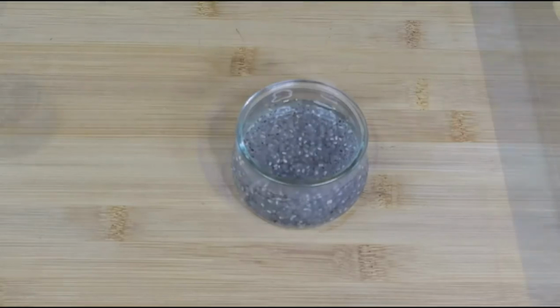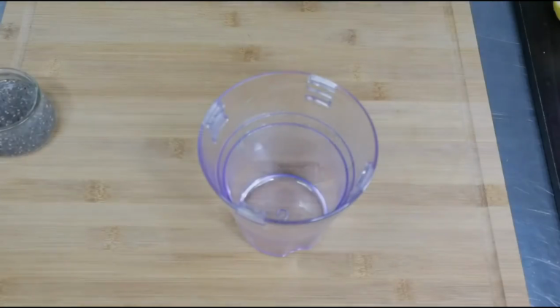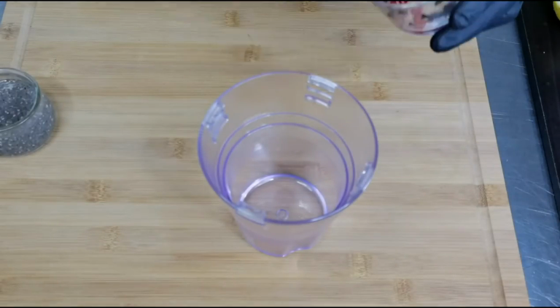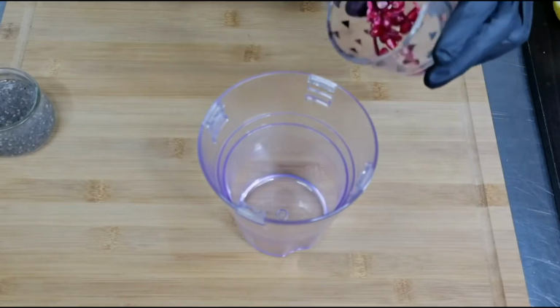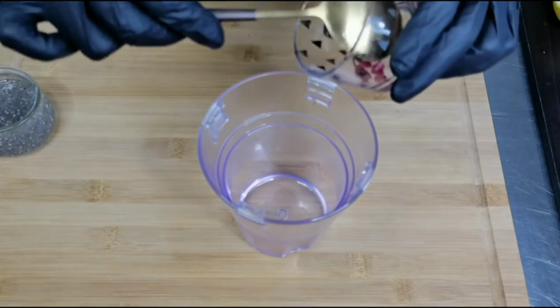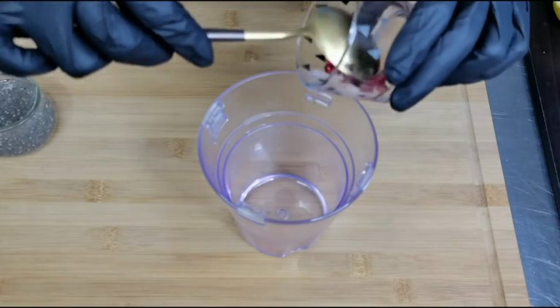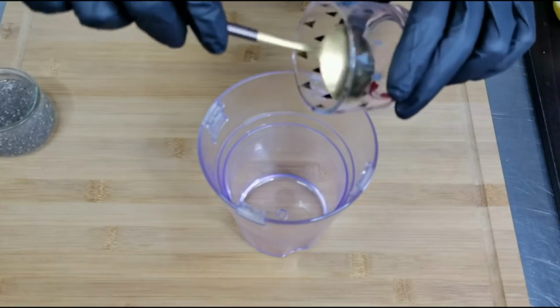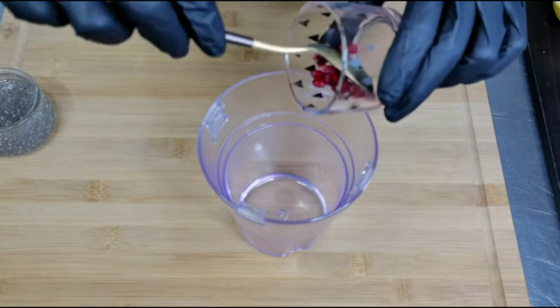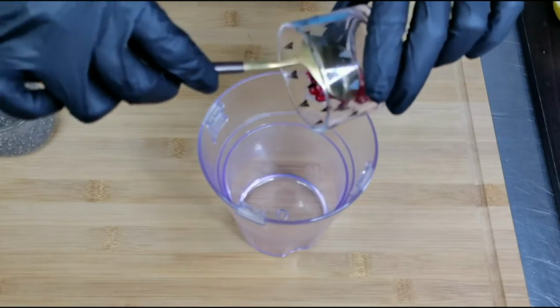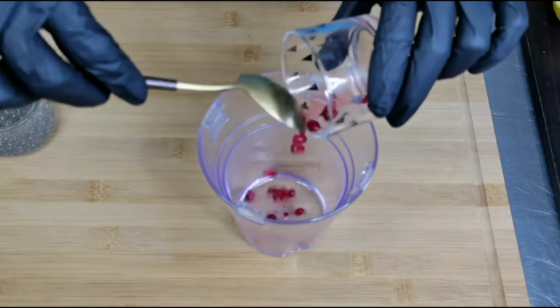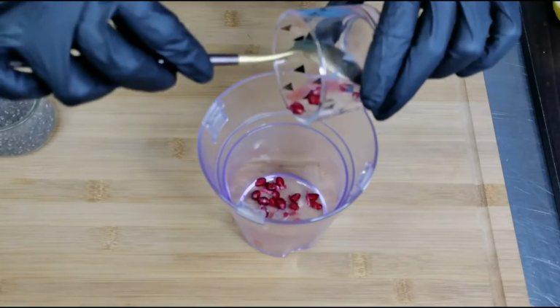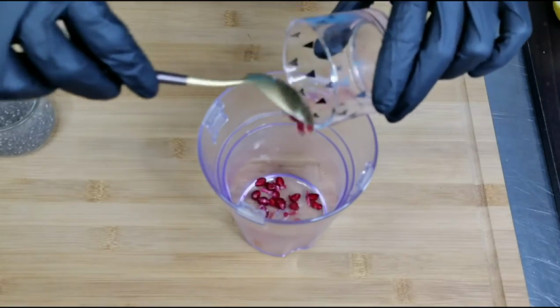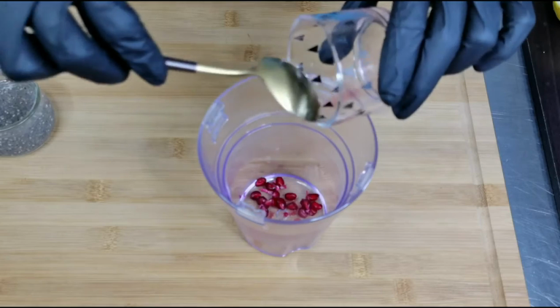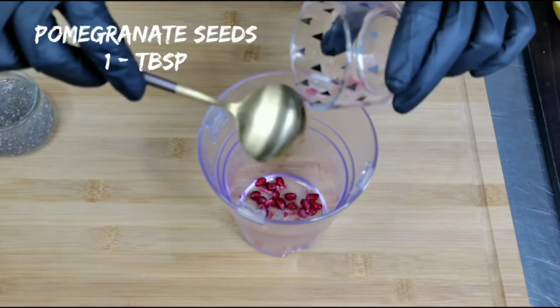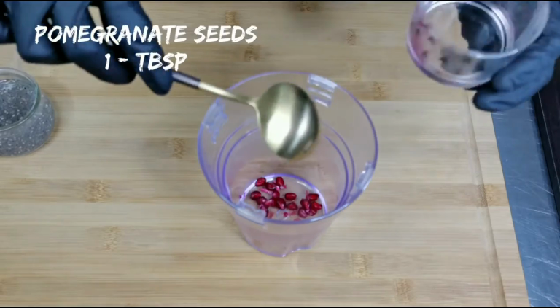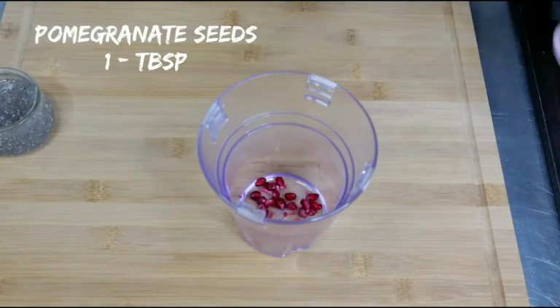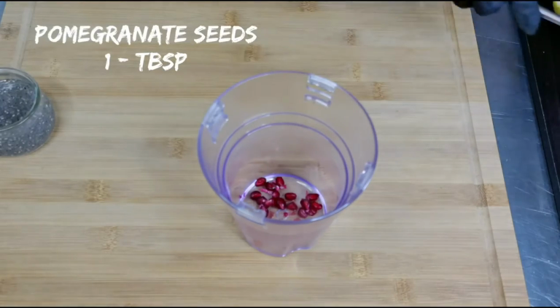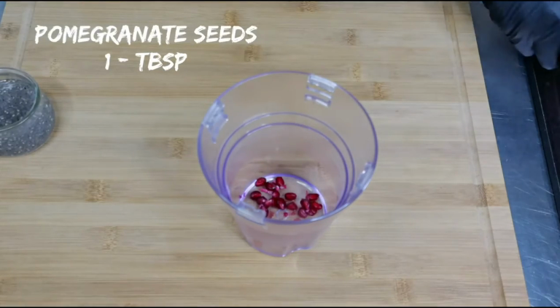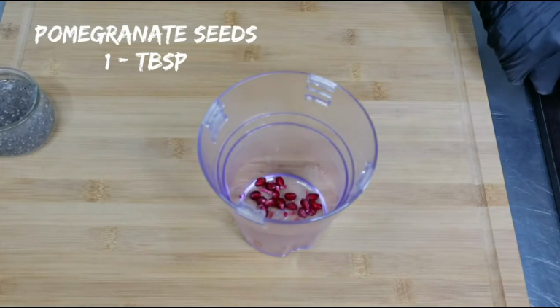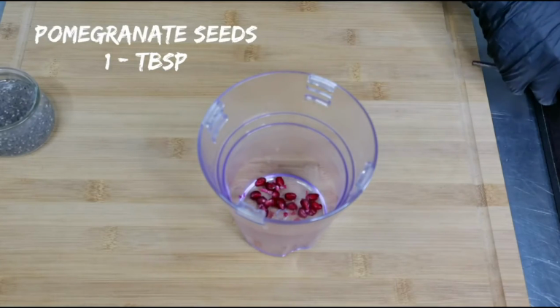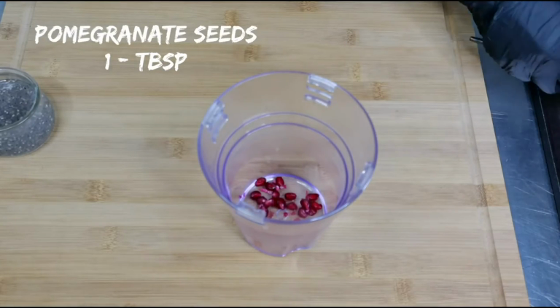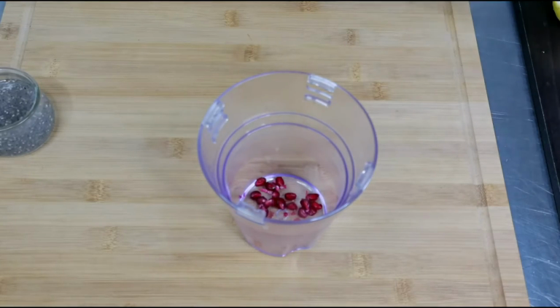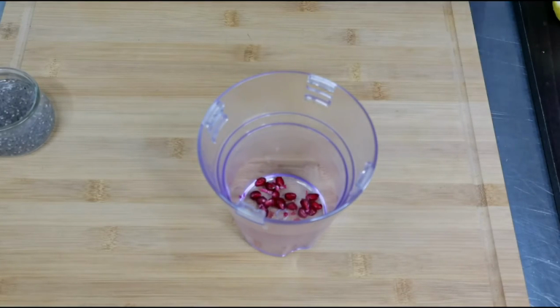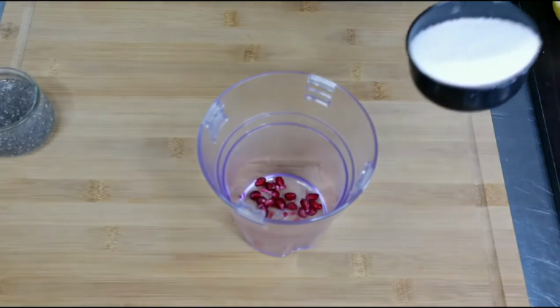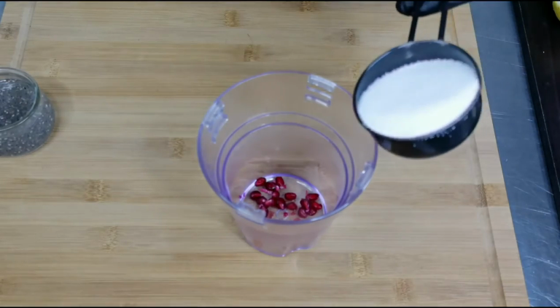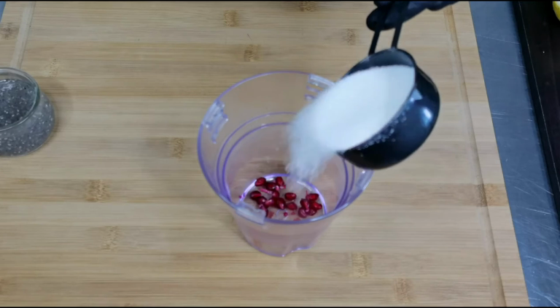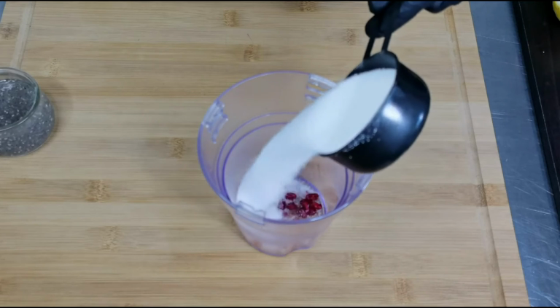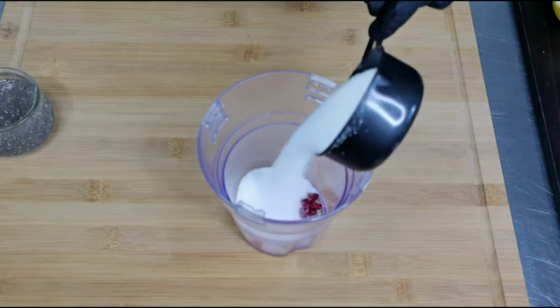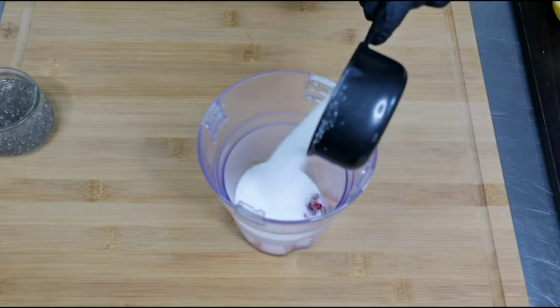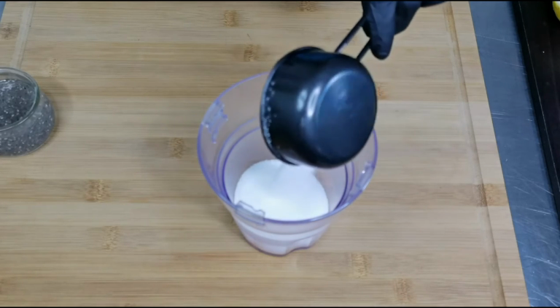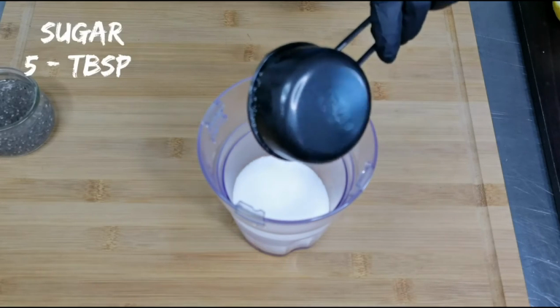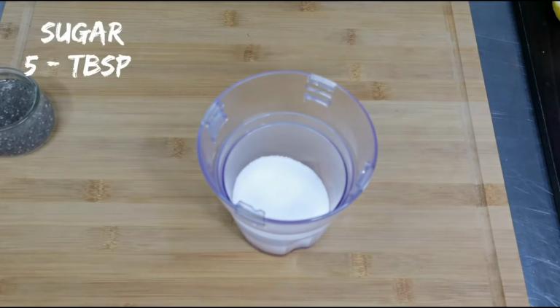This is how it looks. To make a pink lemonade, I am using a tablespoon of pomegranate seeds. You can use grapes, strawberries, or anything which is available at home to get that nice pink color.